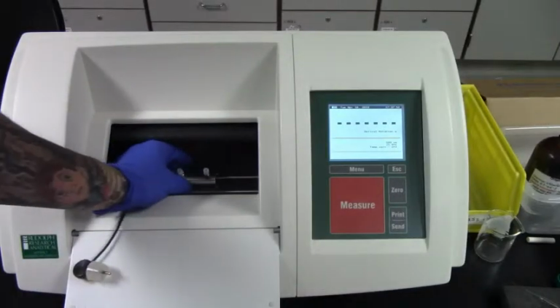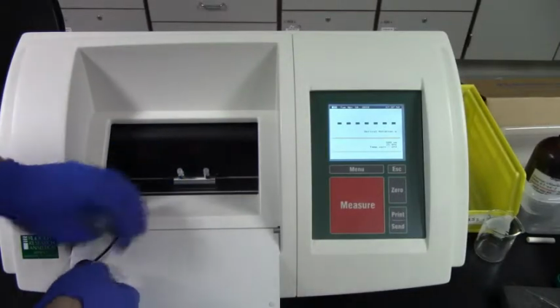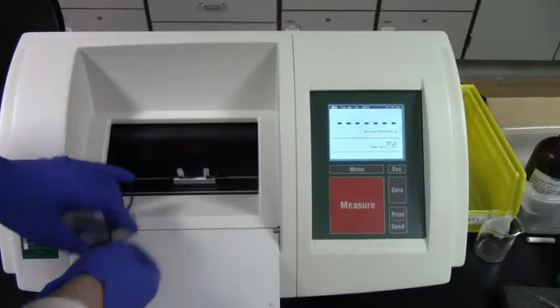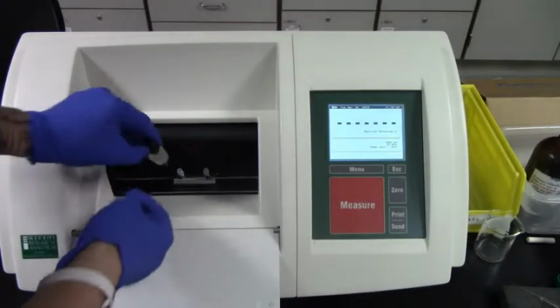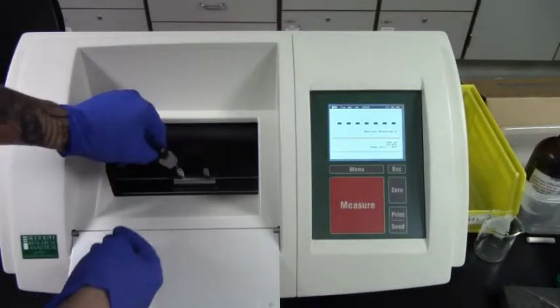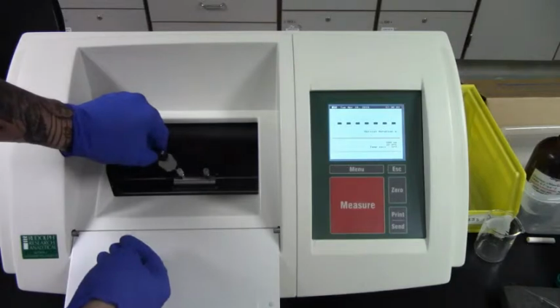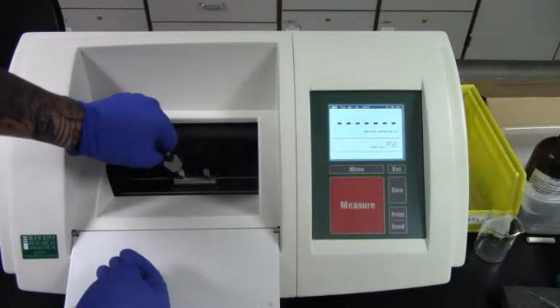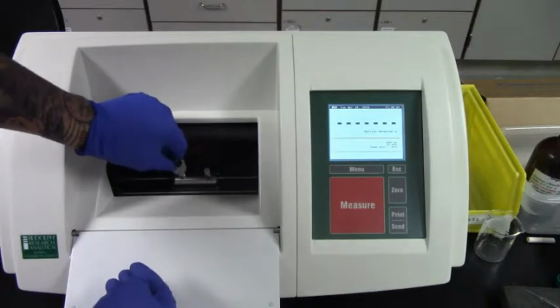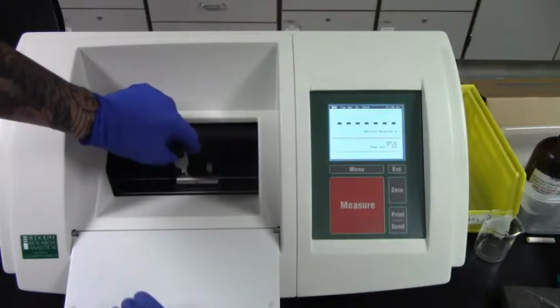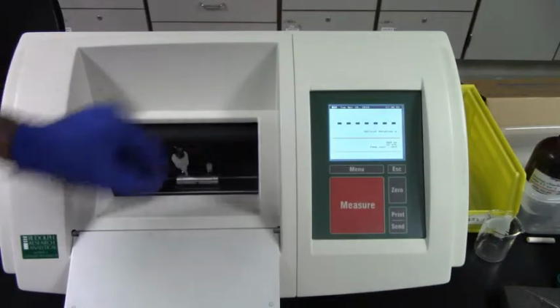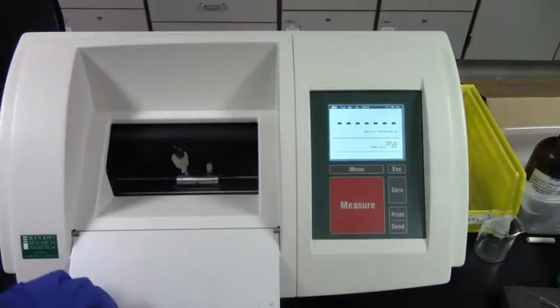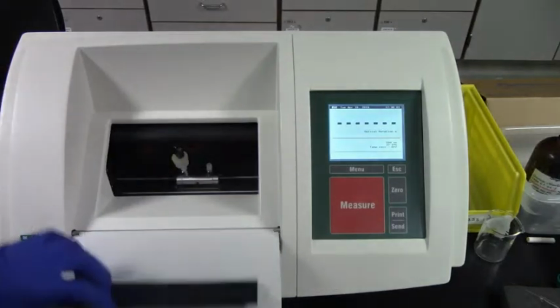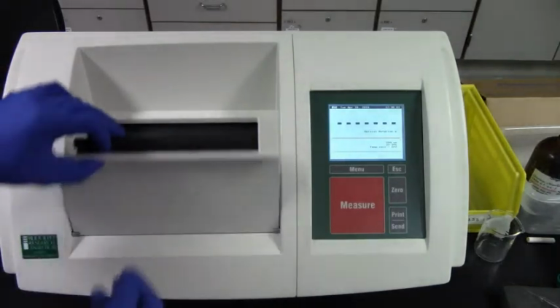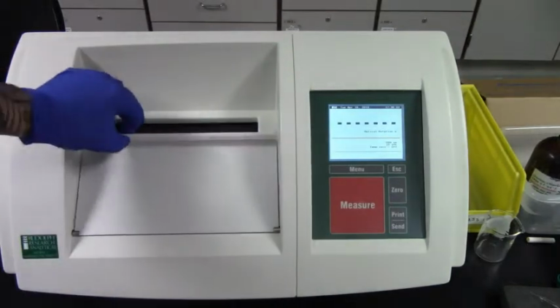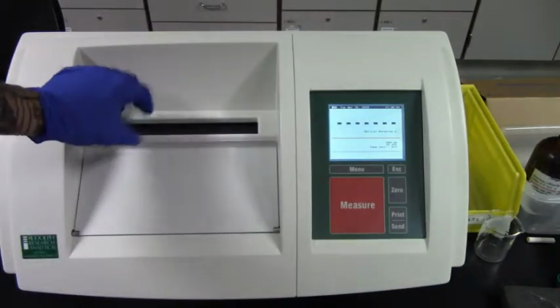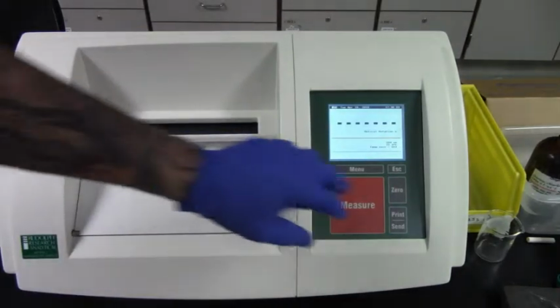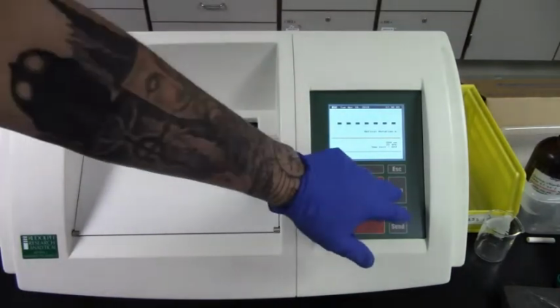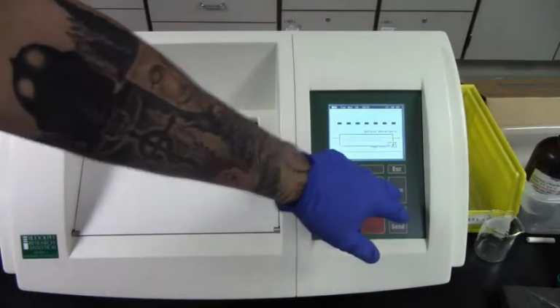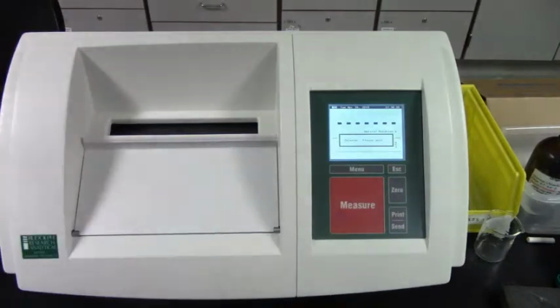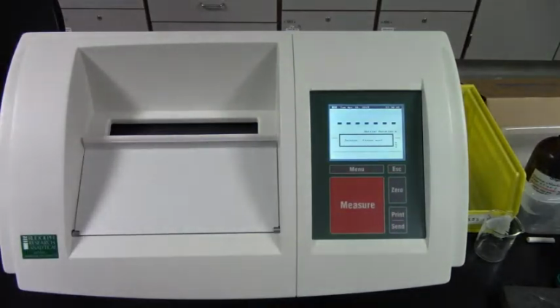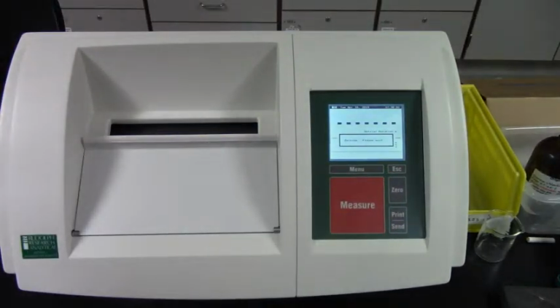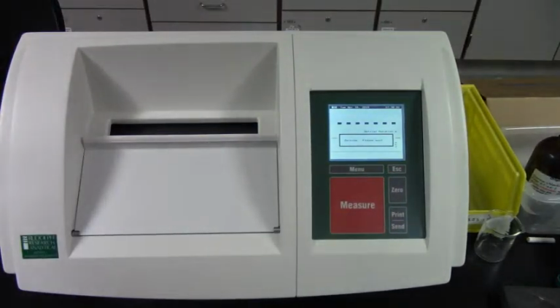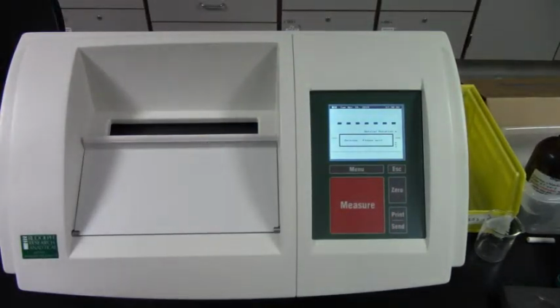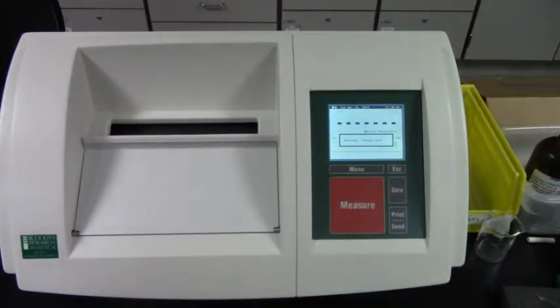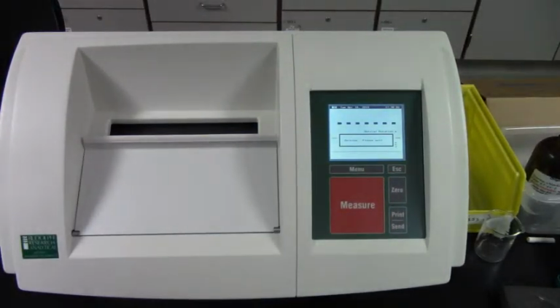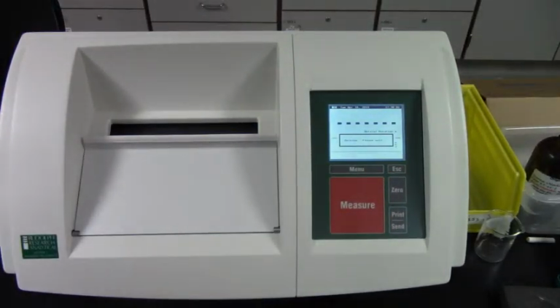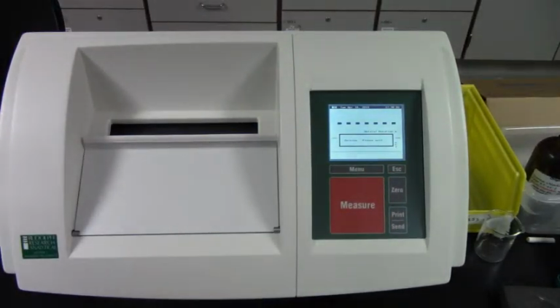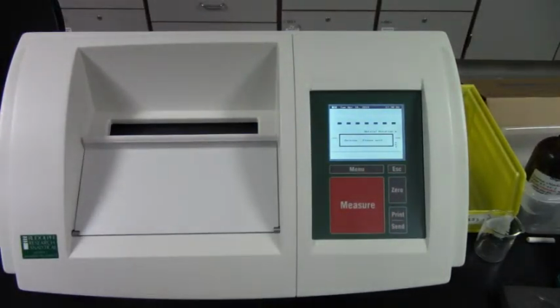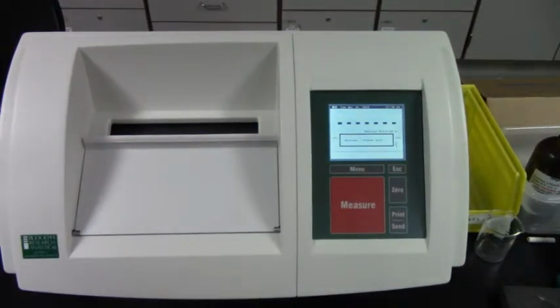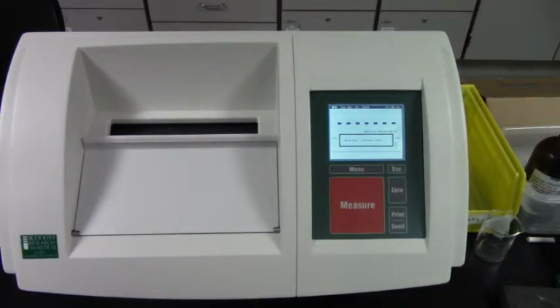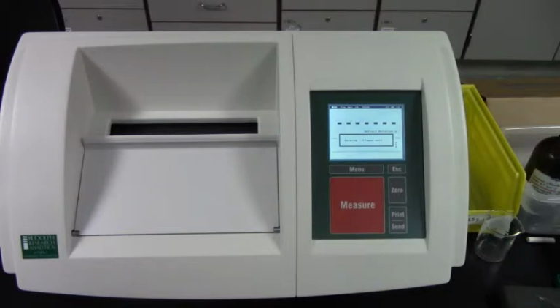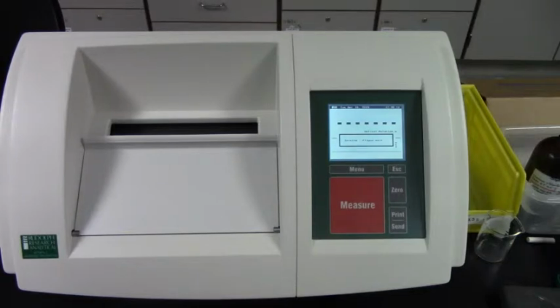Place the filled cell in the polarimeter chamber and align it to the middle. Close the lid of the chamber and press 0. Wait for the instrument to display 0.00 on the control panel before removing the cell.